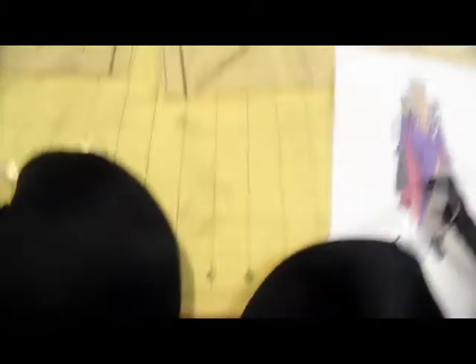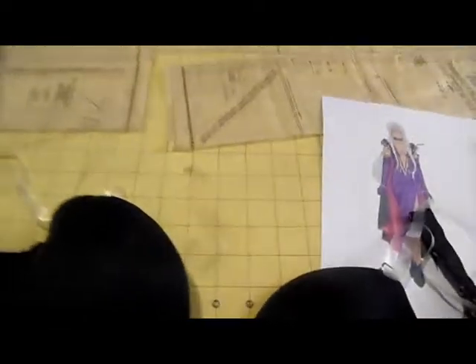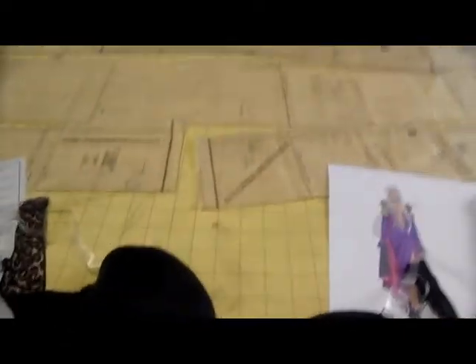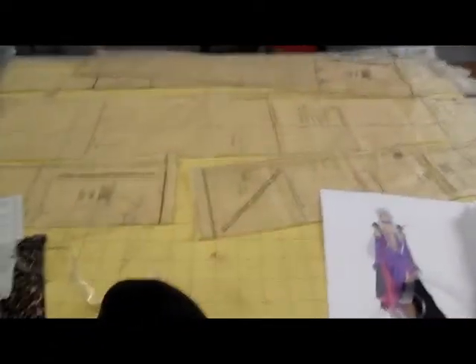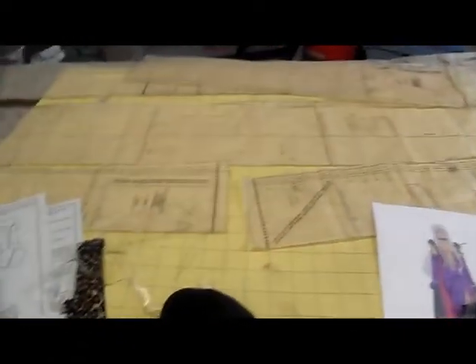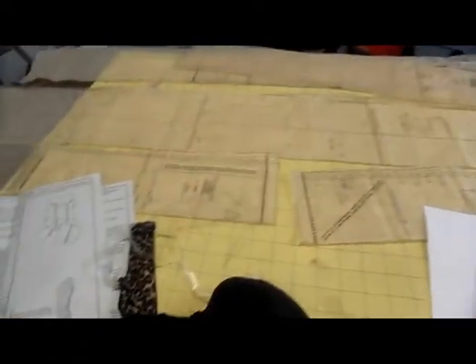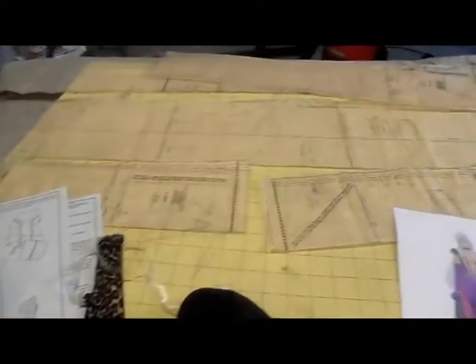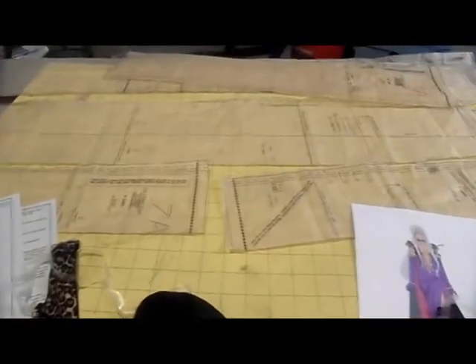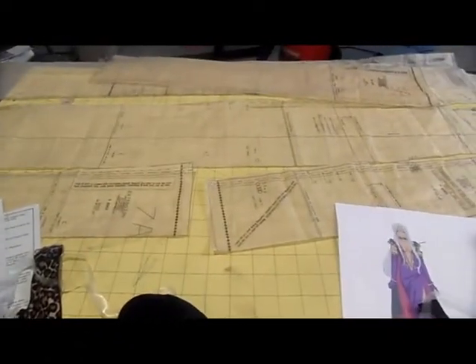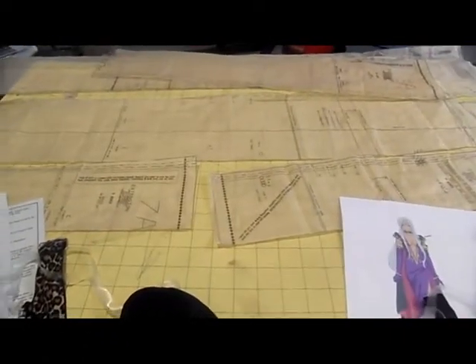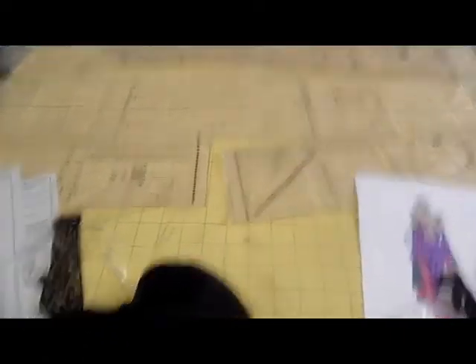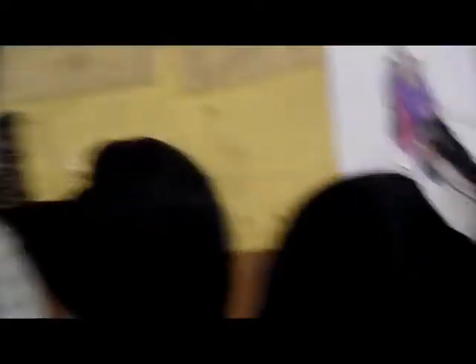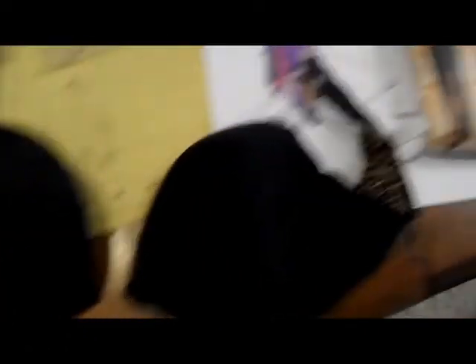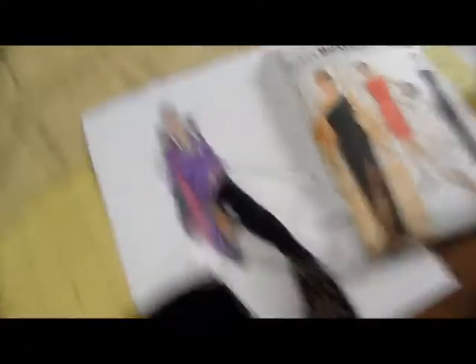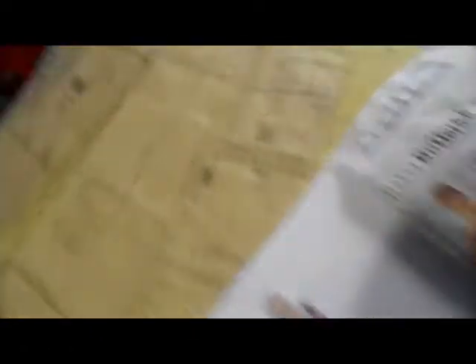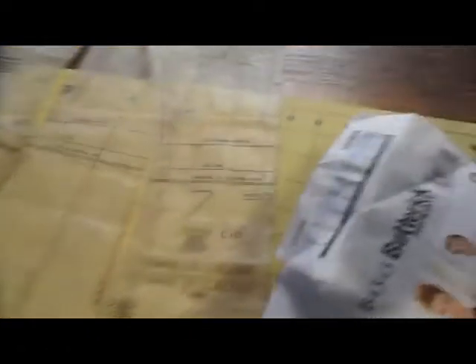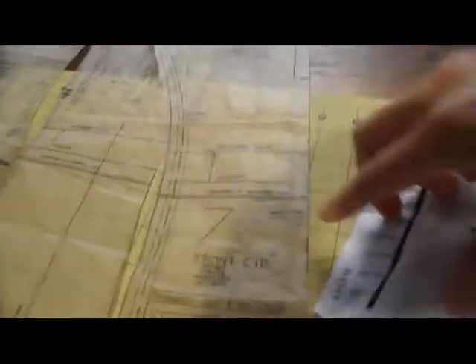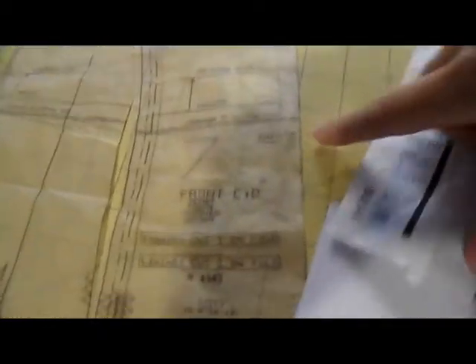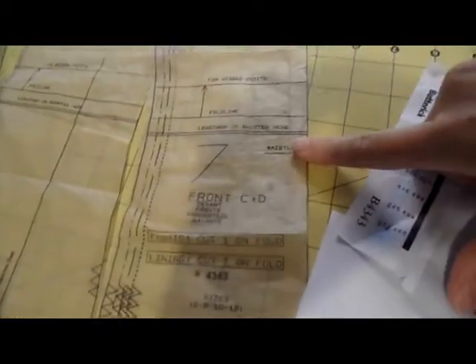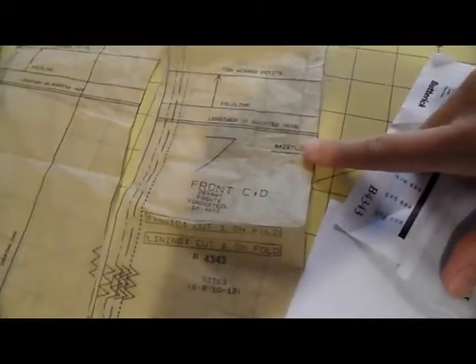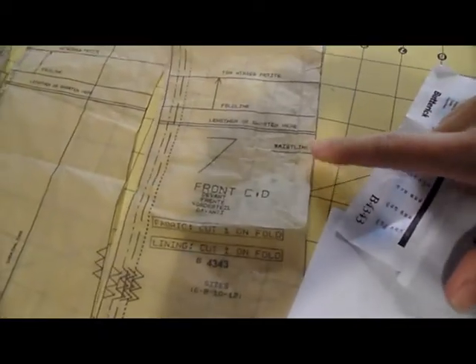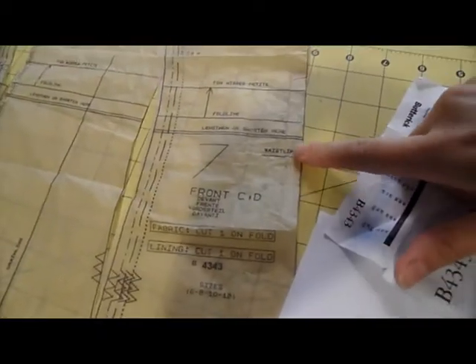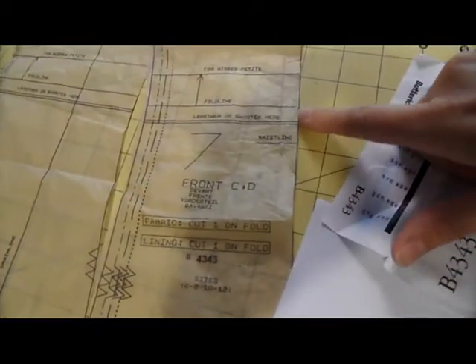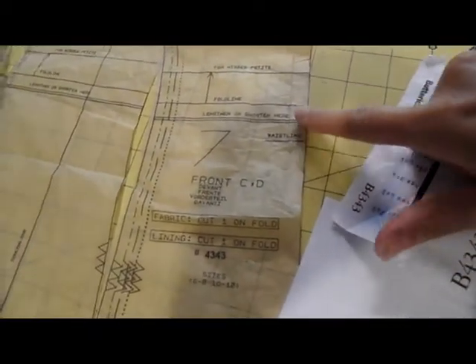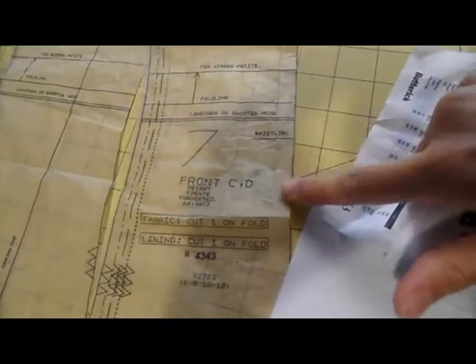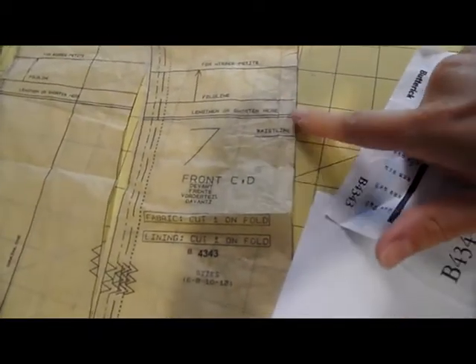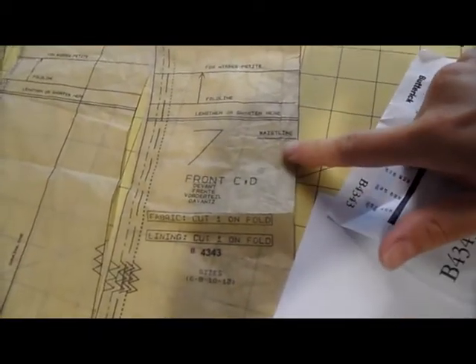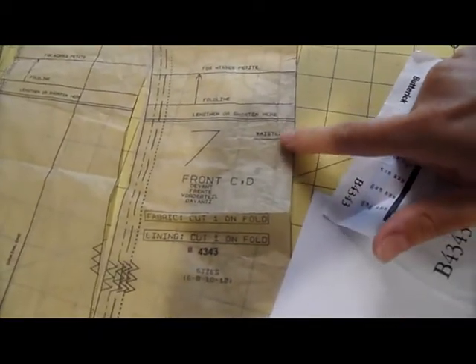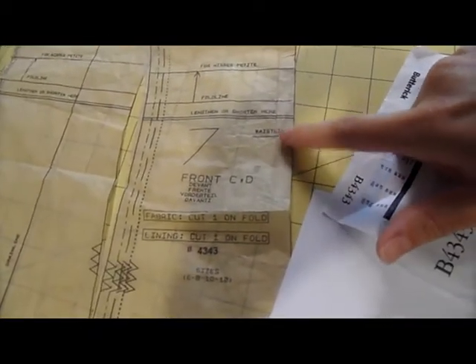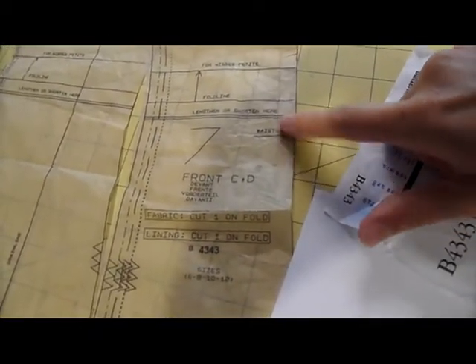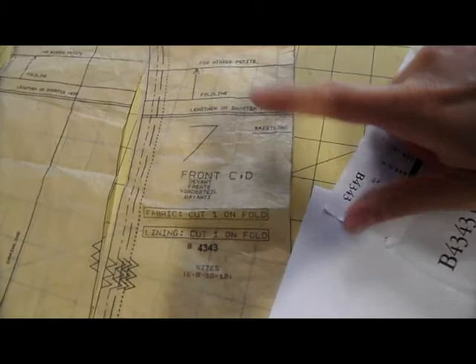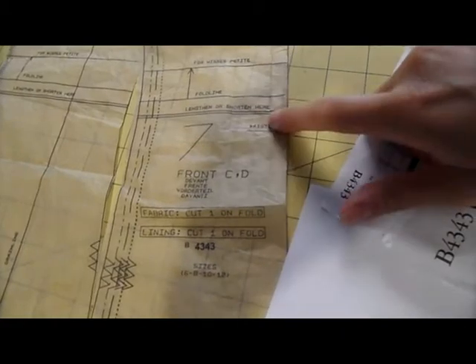I've already cut my pattern, as you can see. I haven't done the adjustments yet for the waistline. I have a longer torso, so this waistline is not going to work for me.